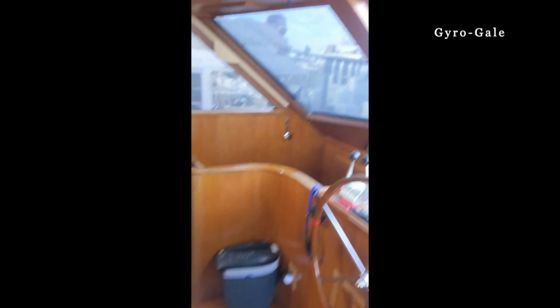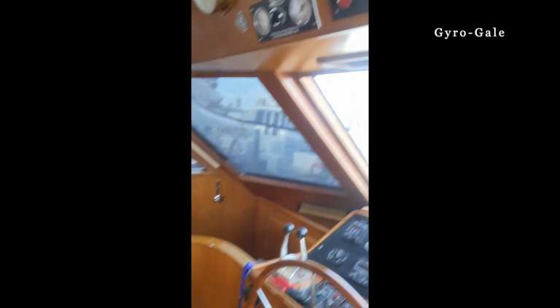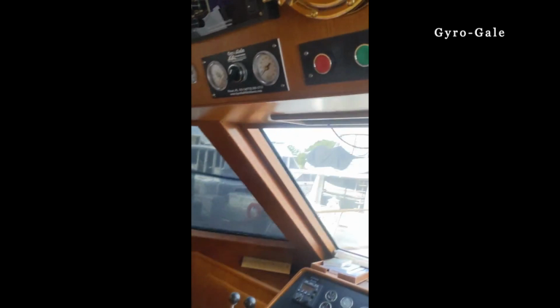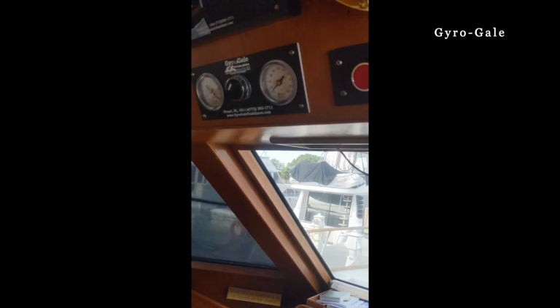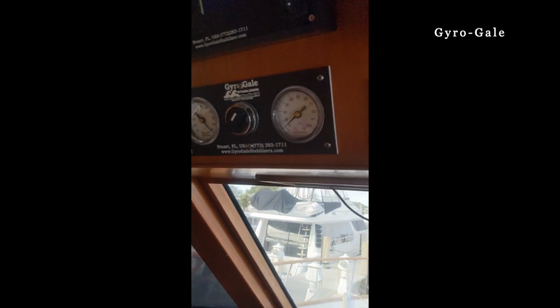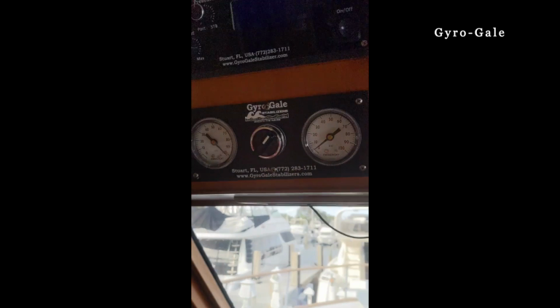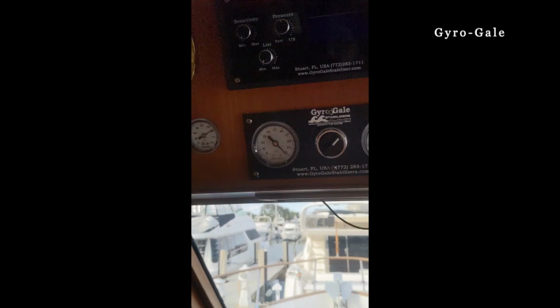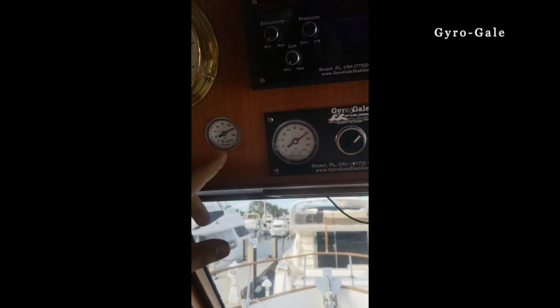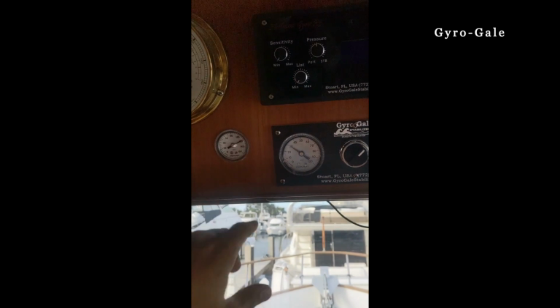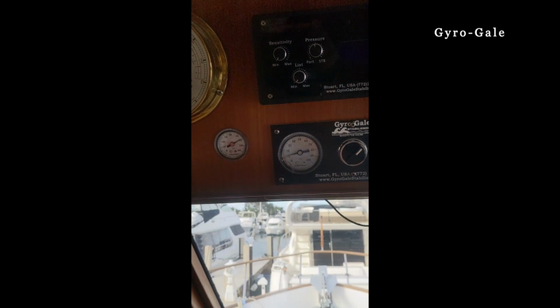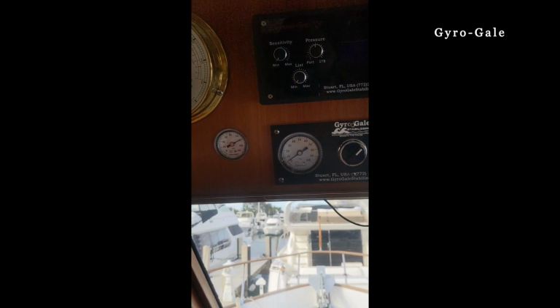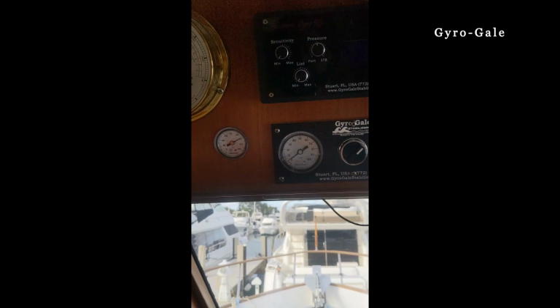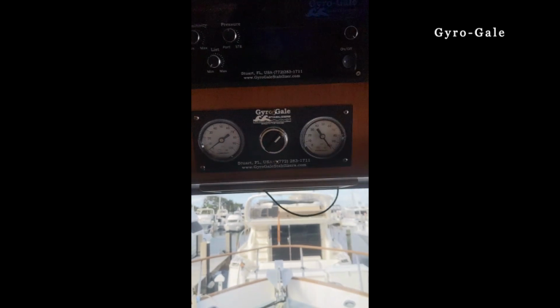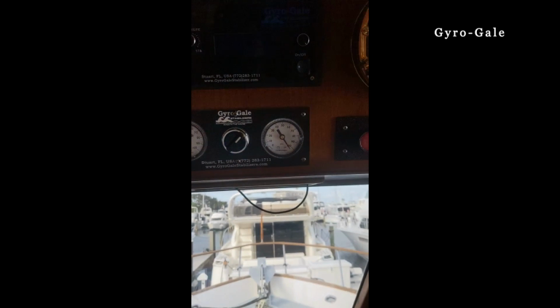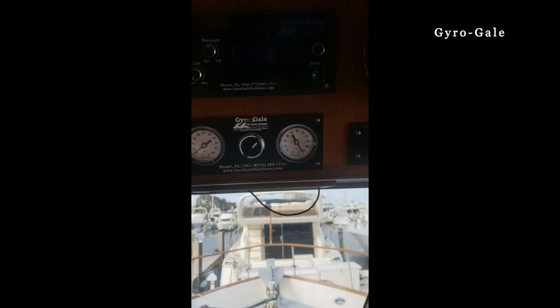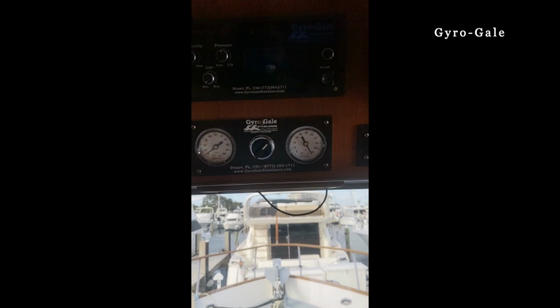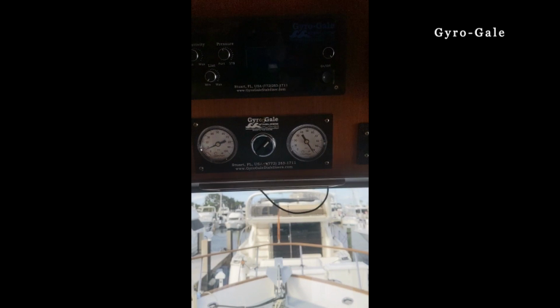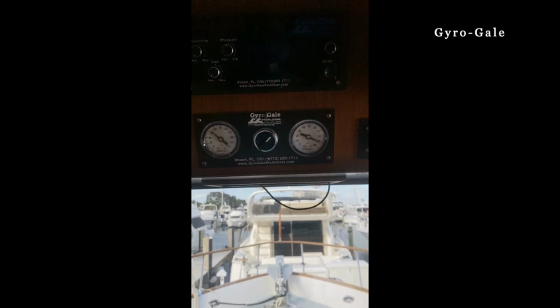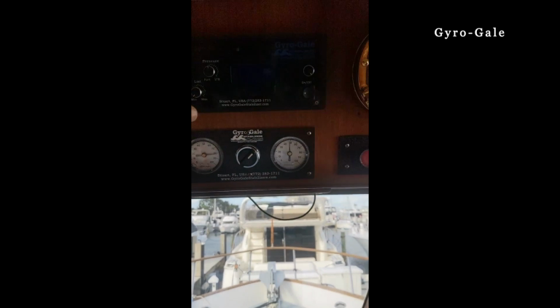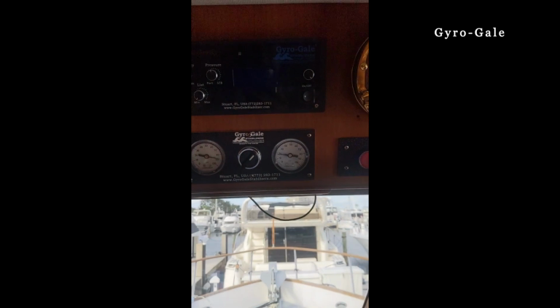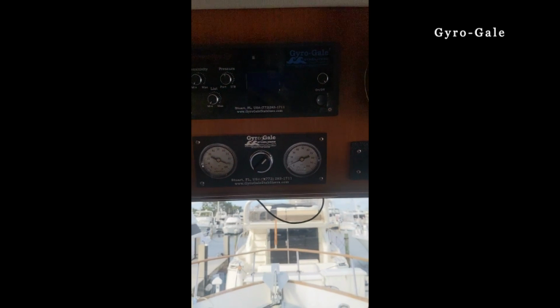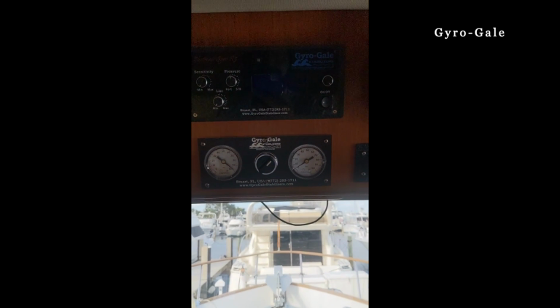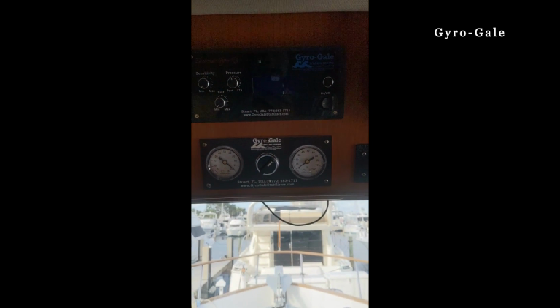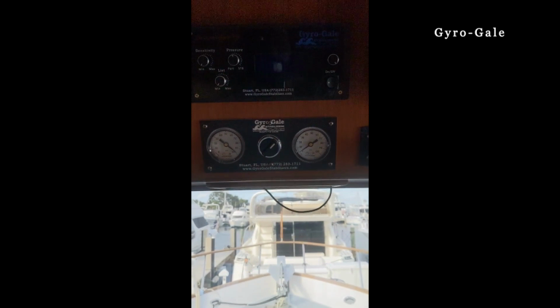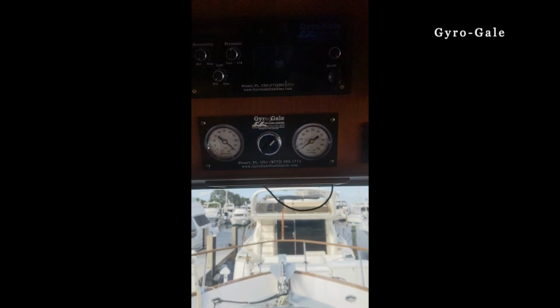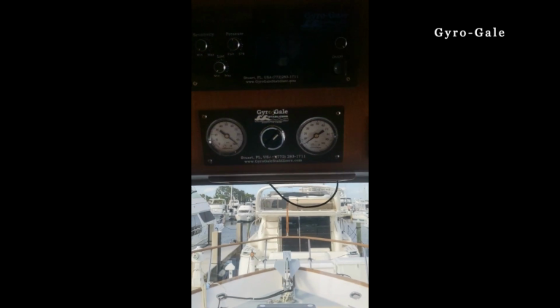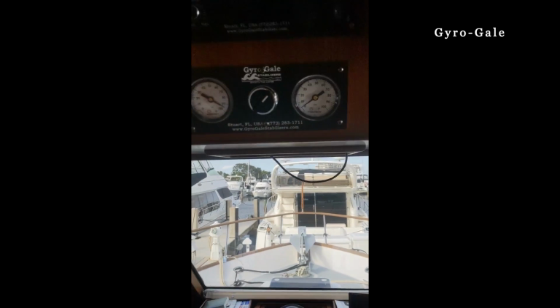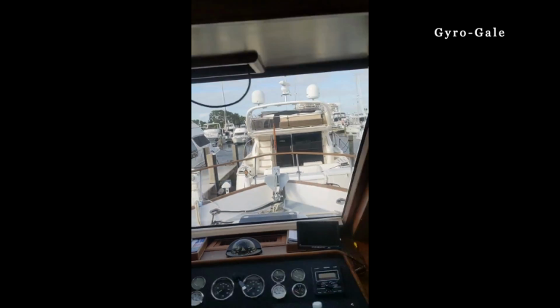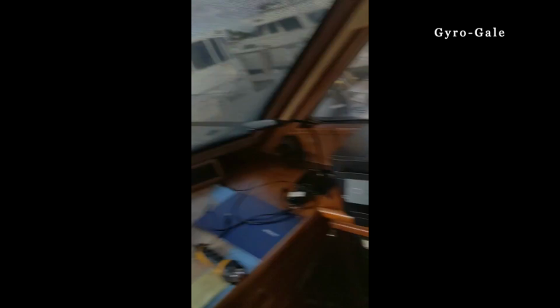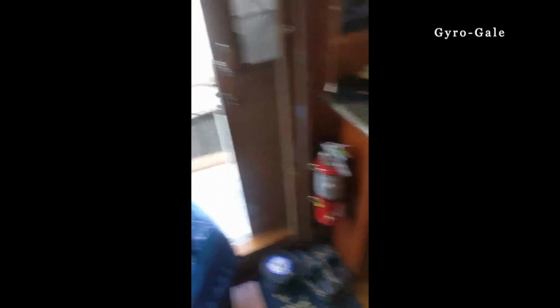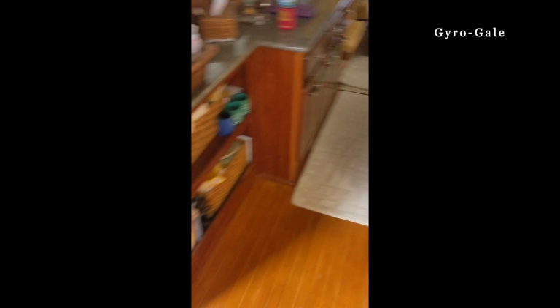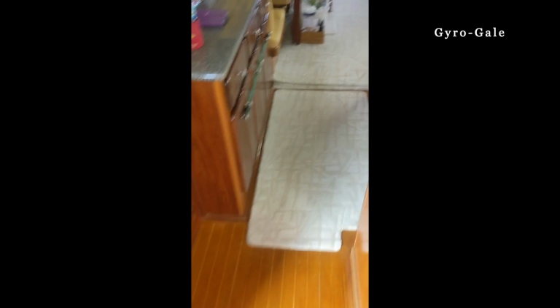If you look at the gauges here, you can see the pressure of the system. We're not using the brain right now — all this is off the computer. Let me take you downstairs and show you that.